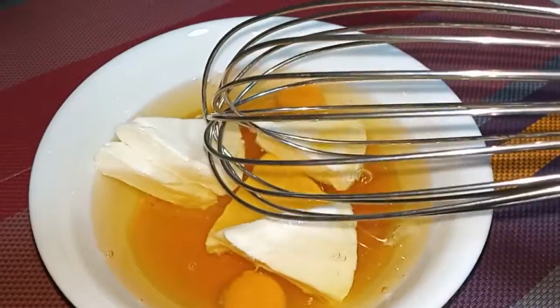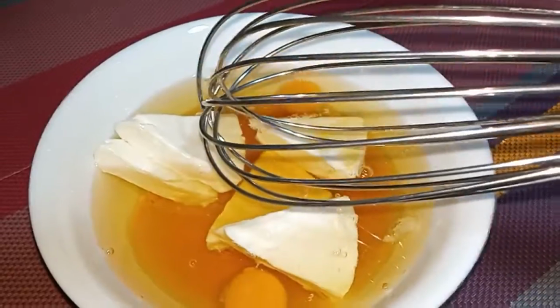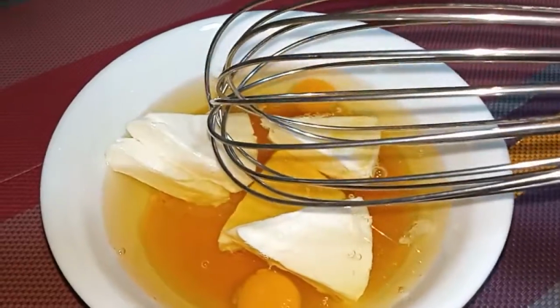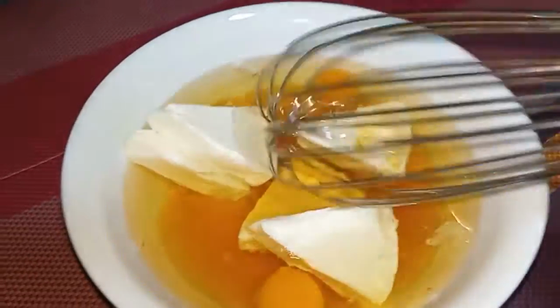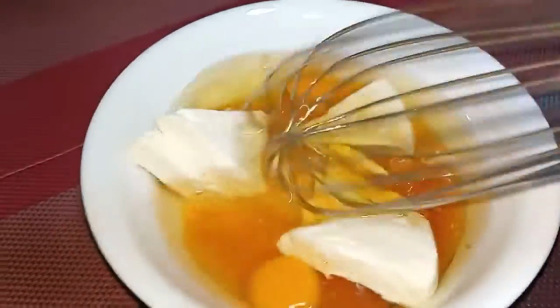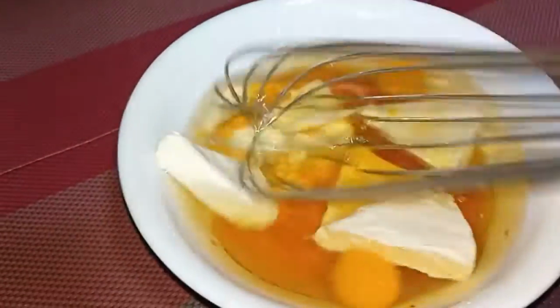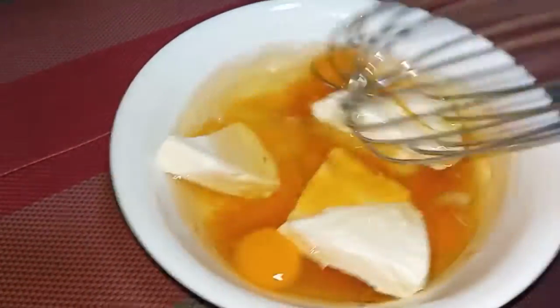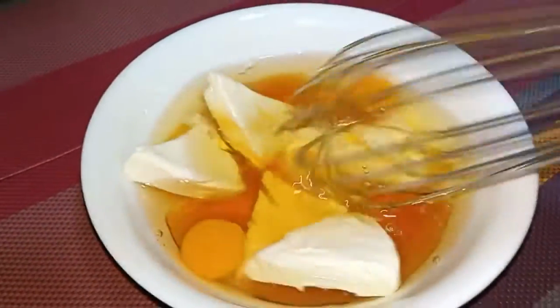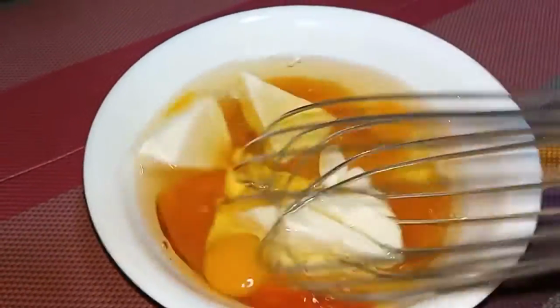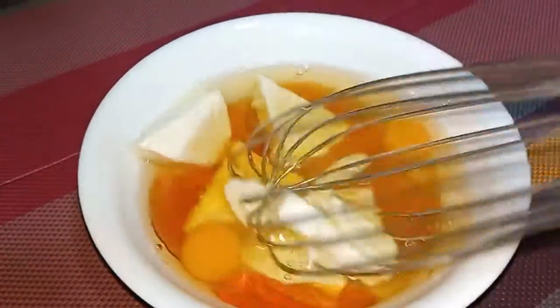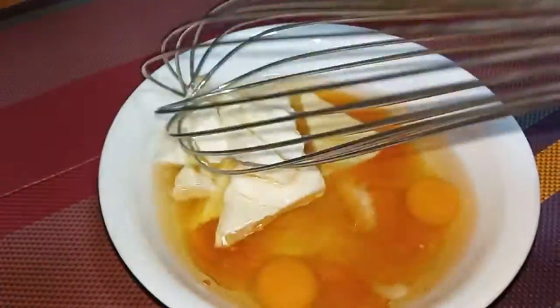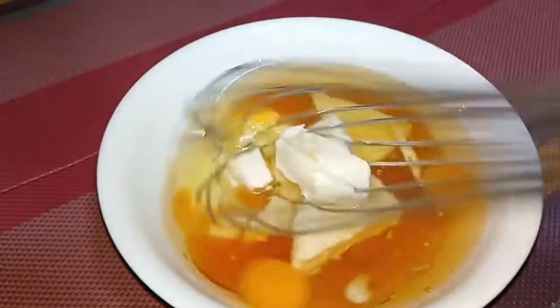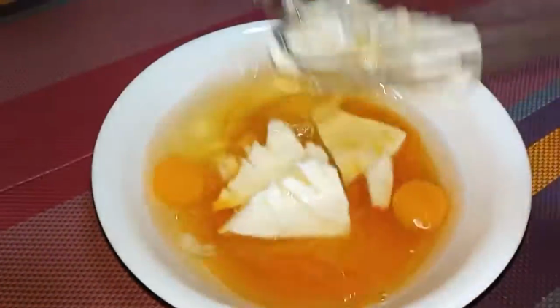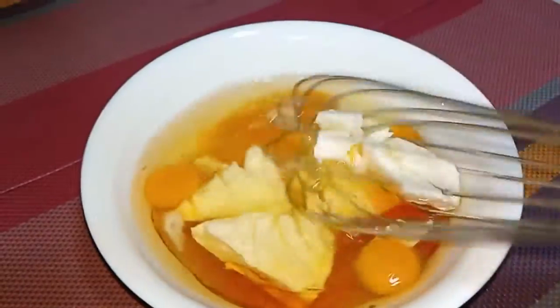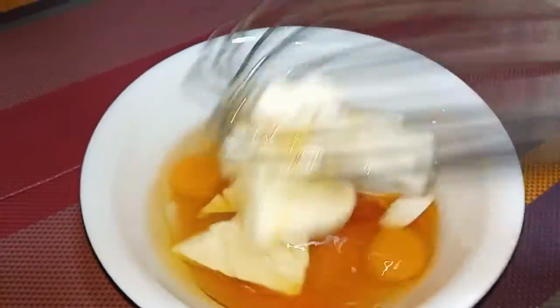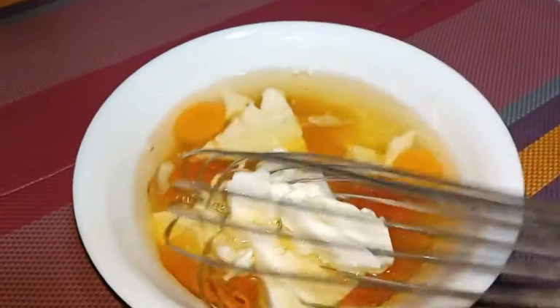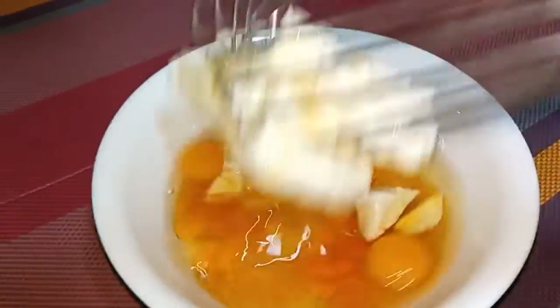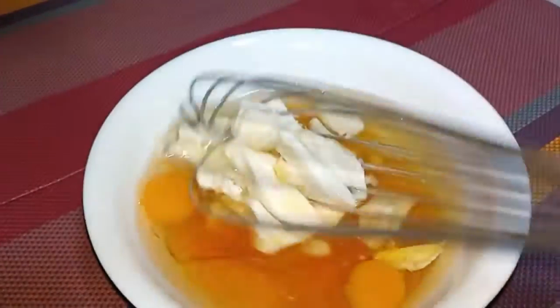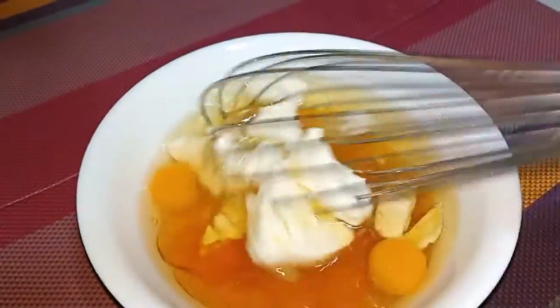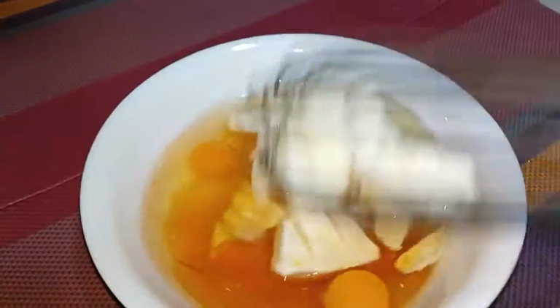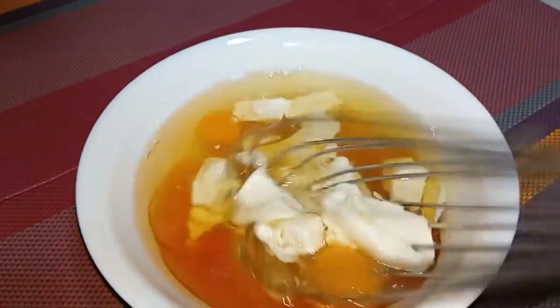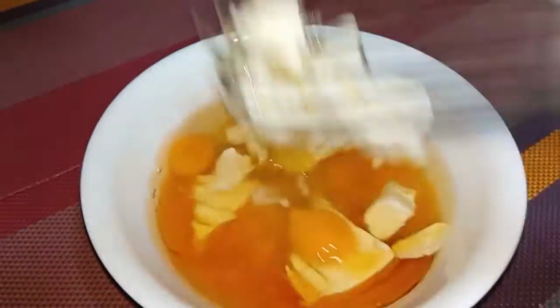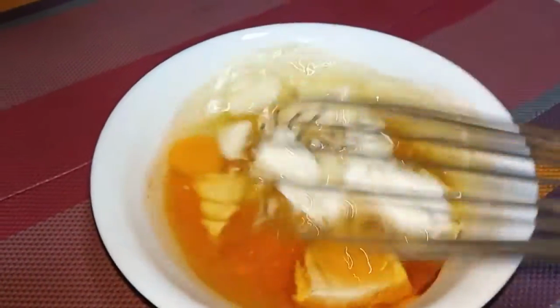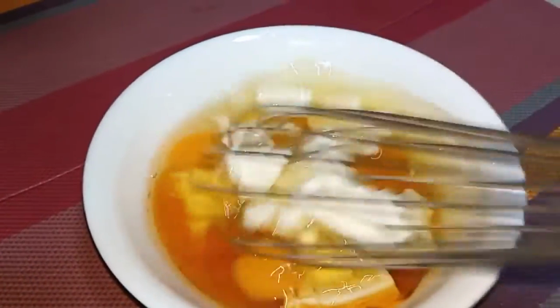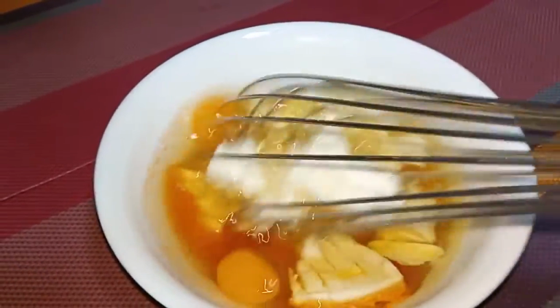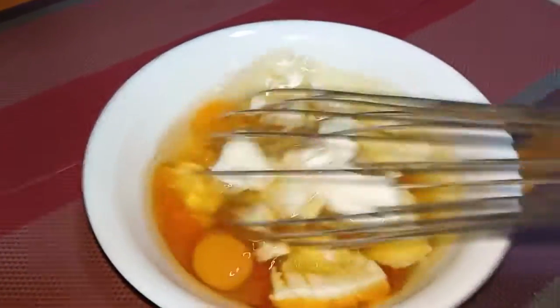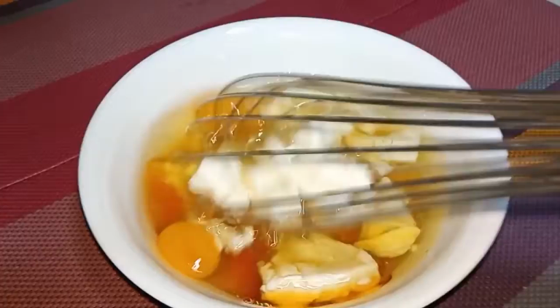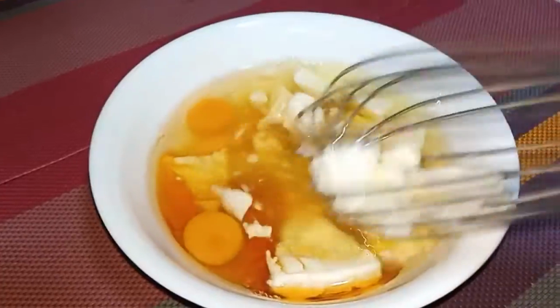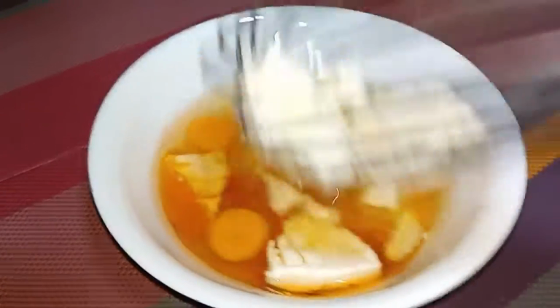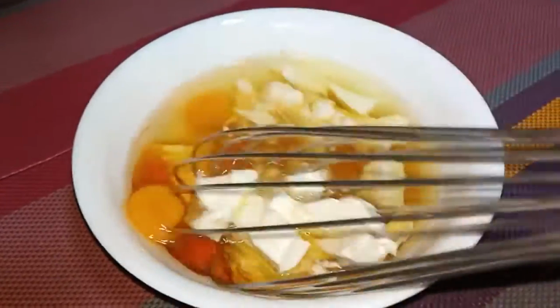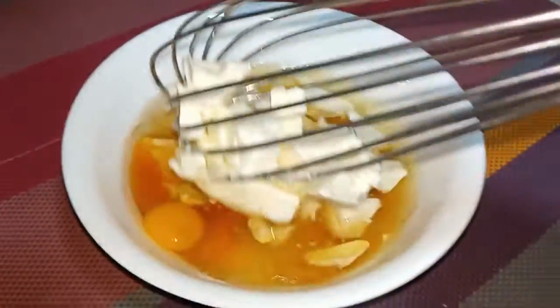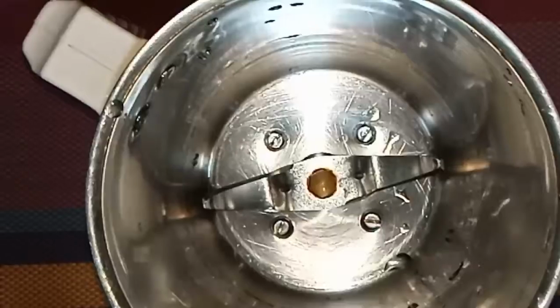Let's mix with the whisk and mix it. Let's blend the mixture well. Let's mix it all together in a jar.